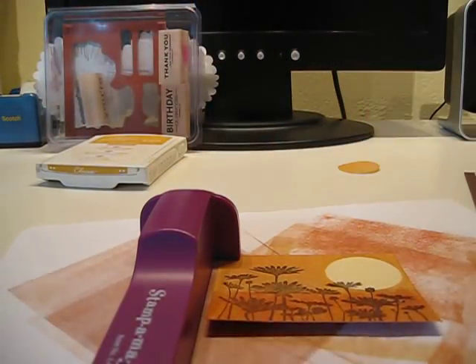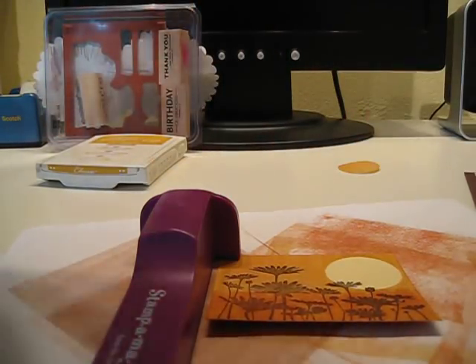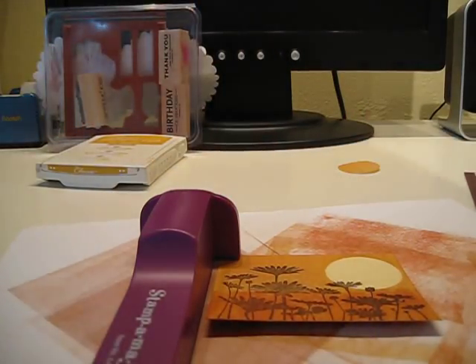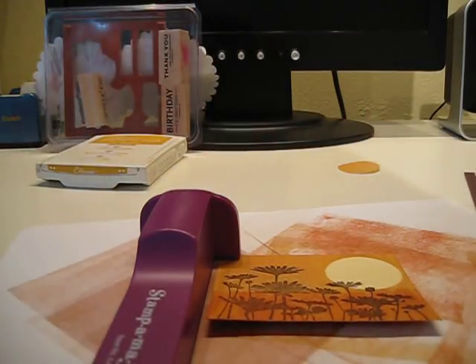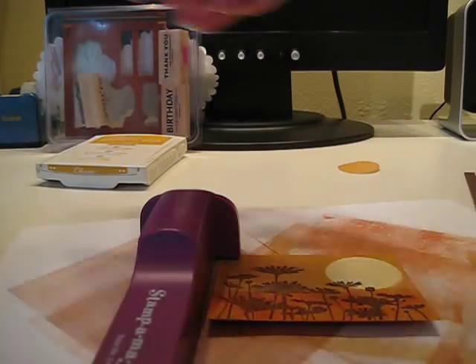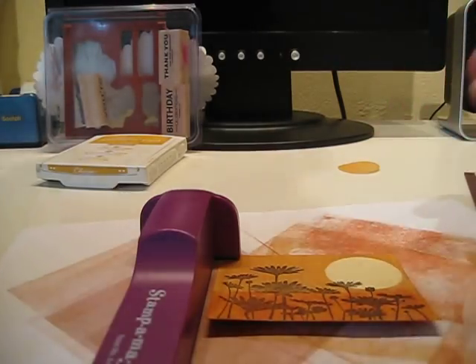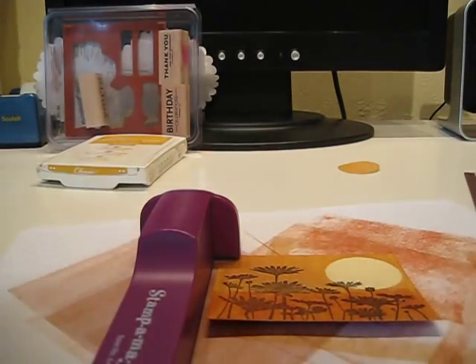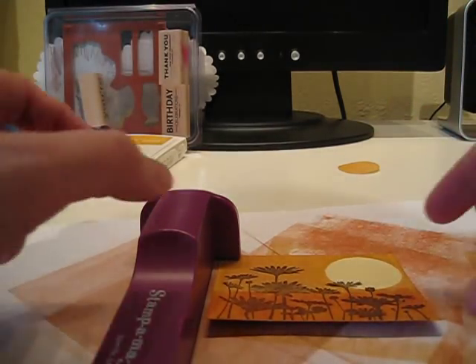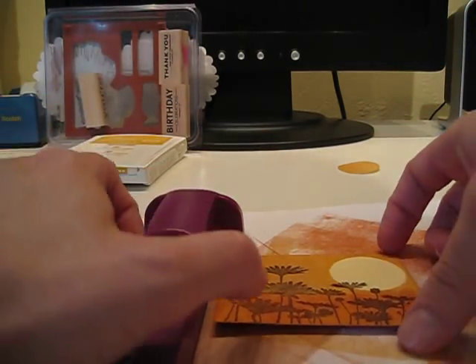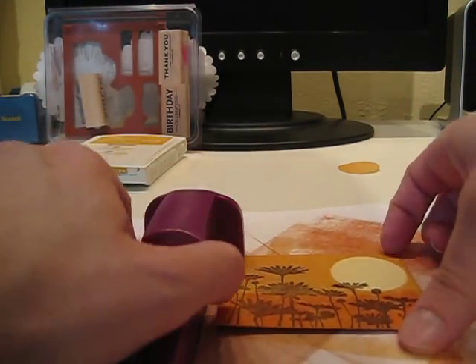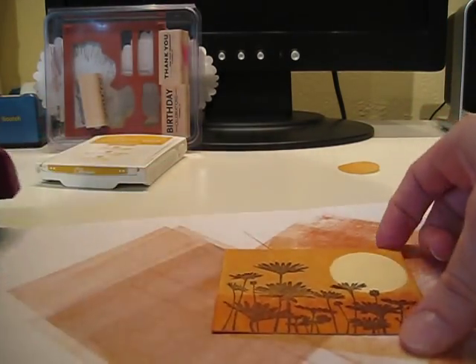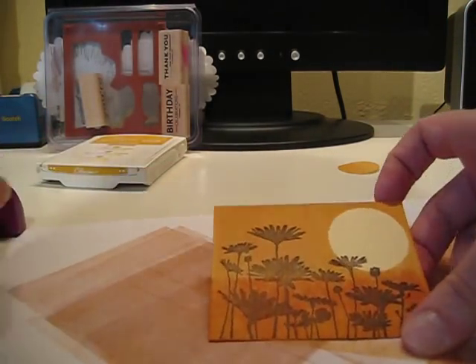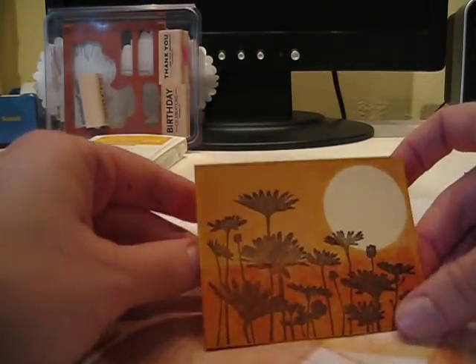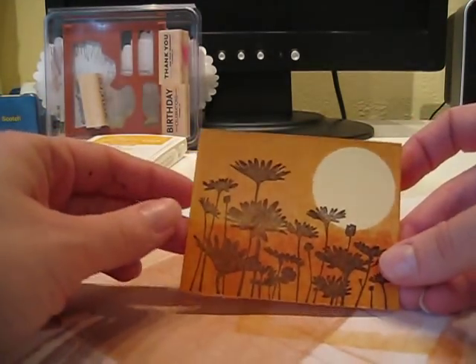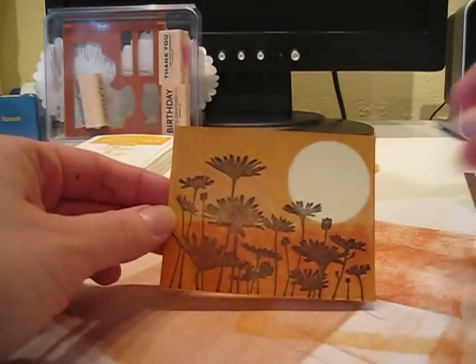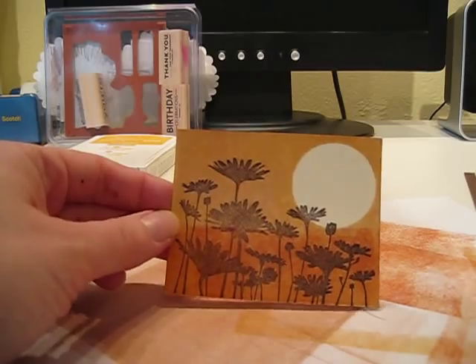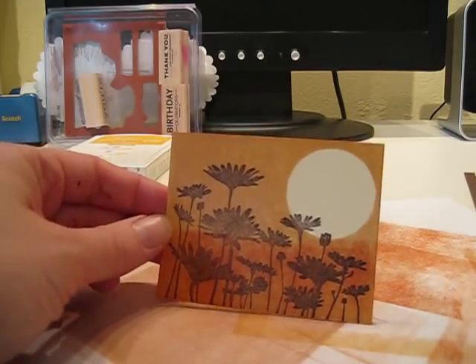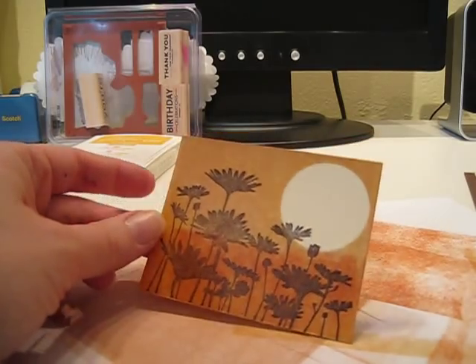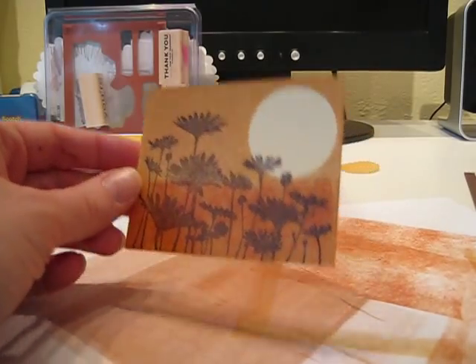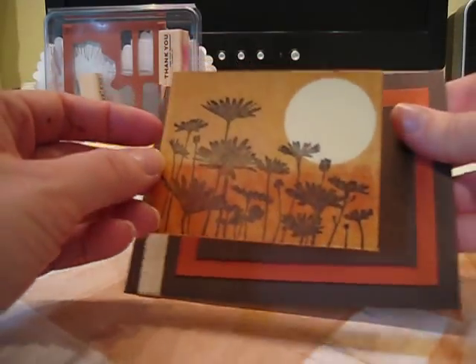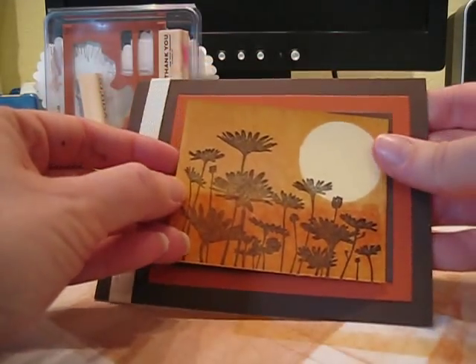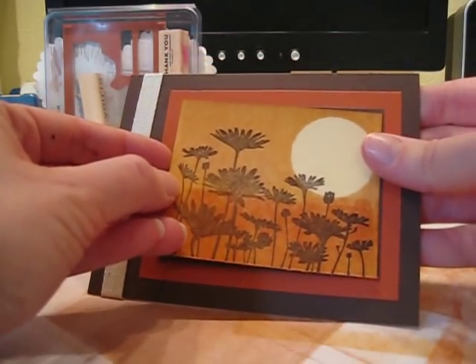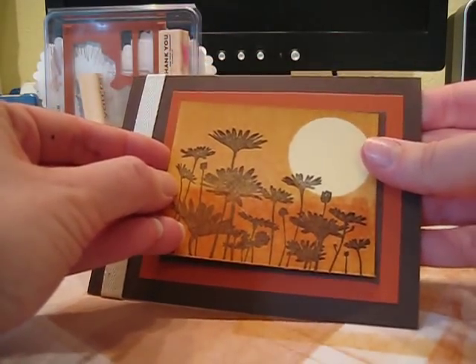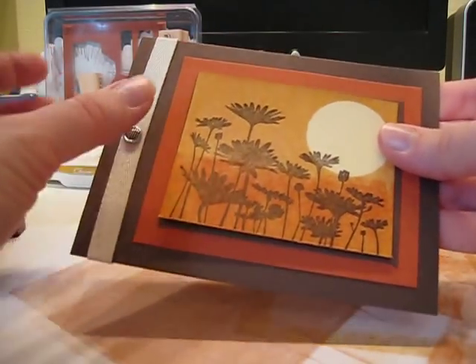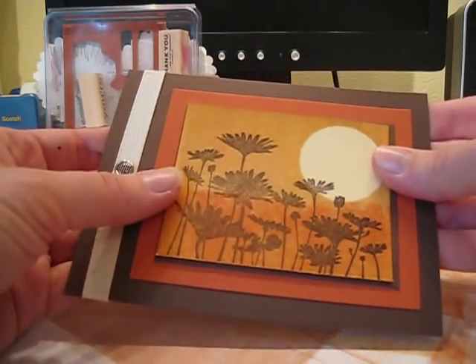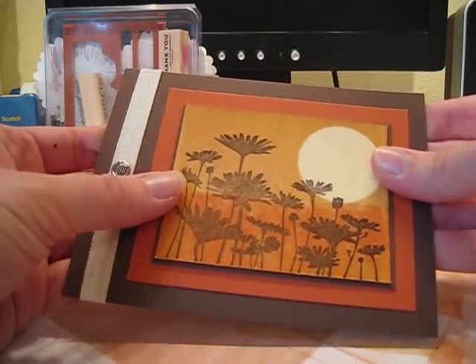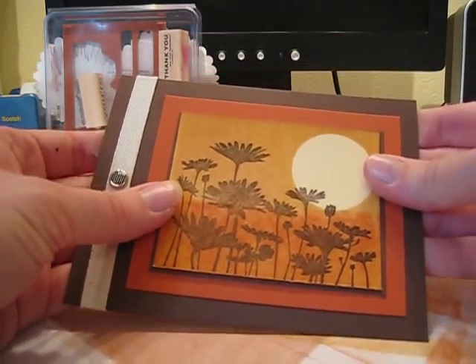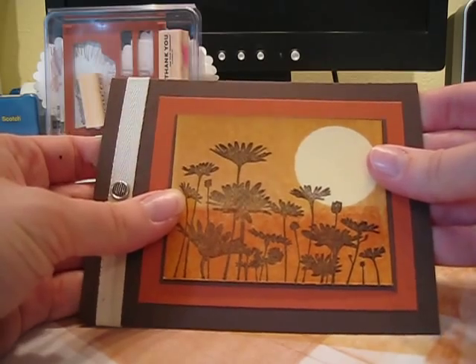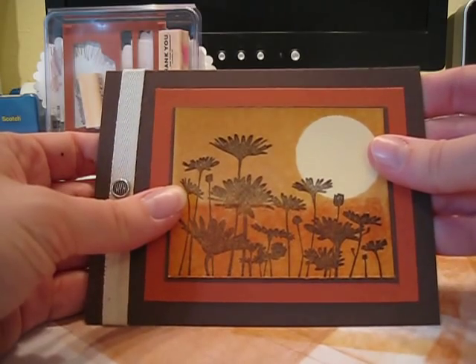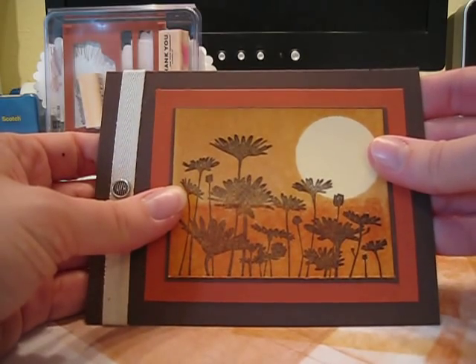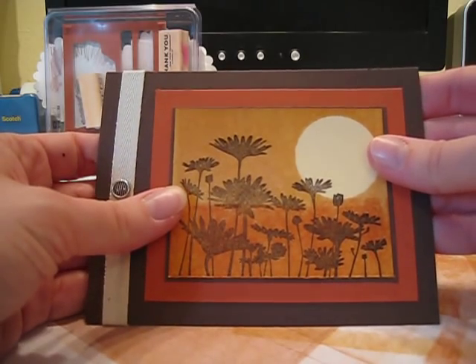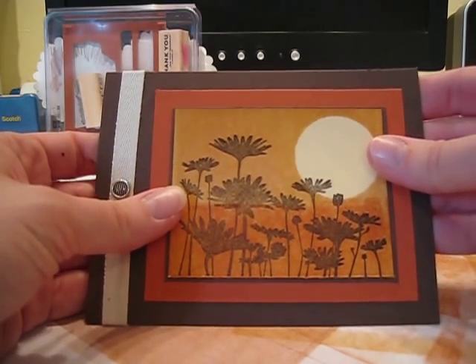Make sure you push with uniform strength over the entire thing. Now I'm just going to glue that front to my card — and there's my card. Enjoy and good luck doing this project!